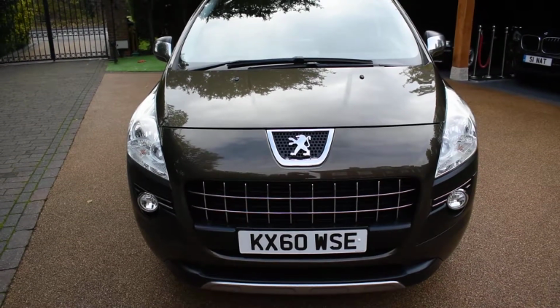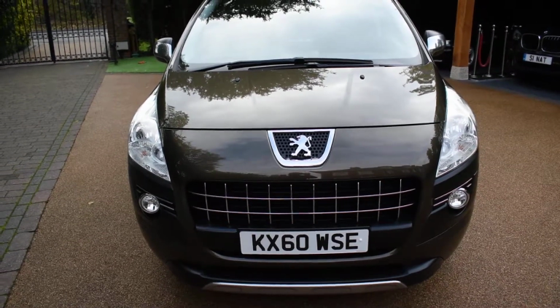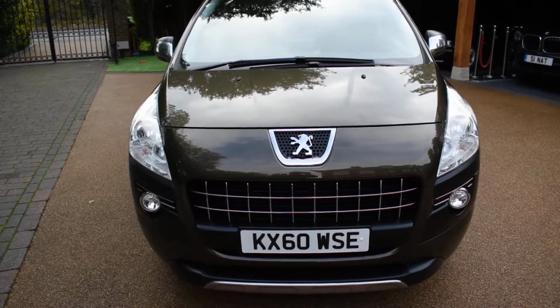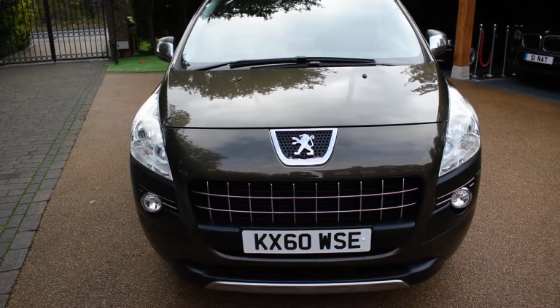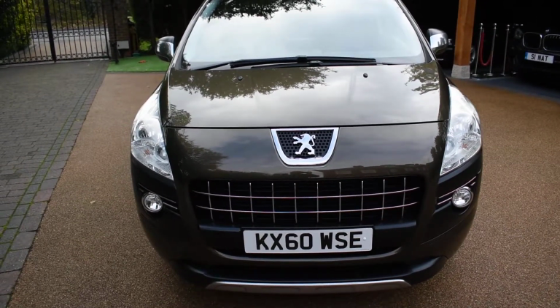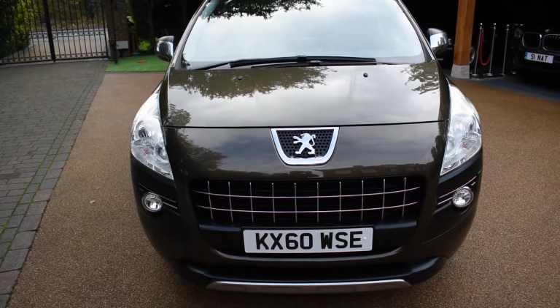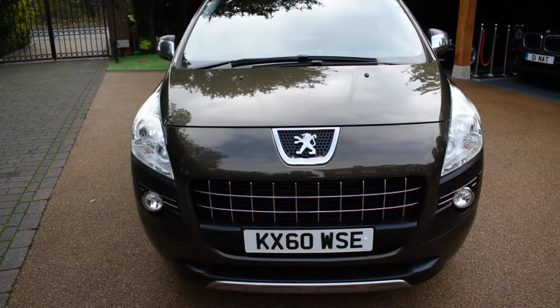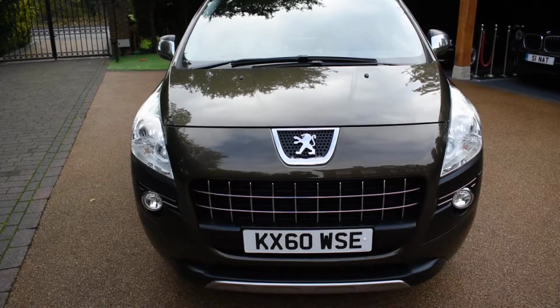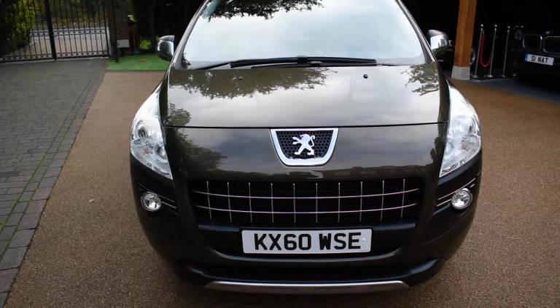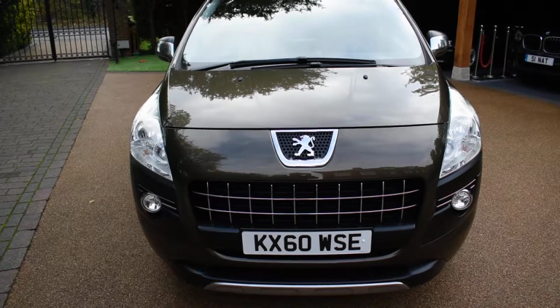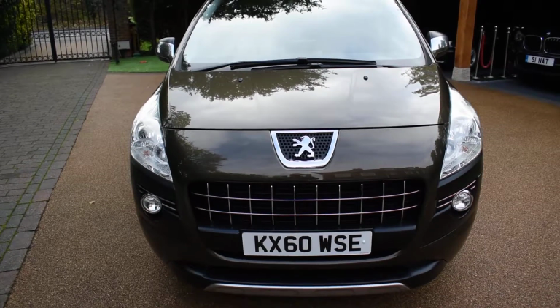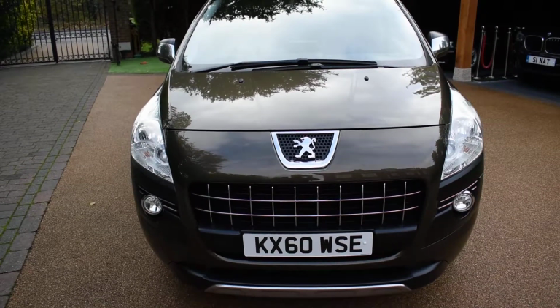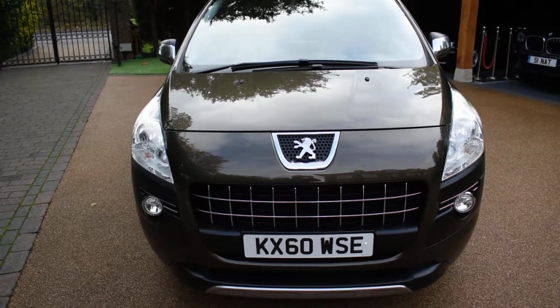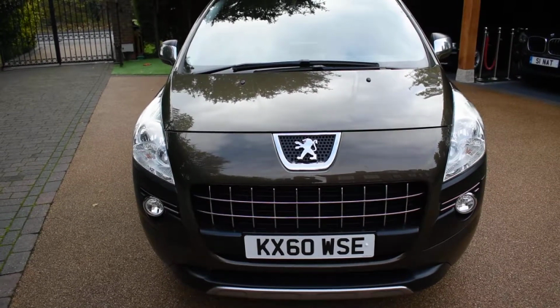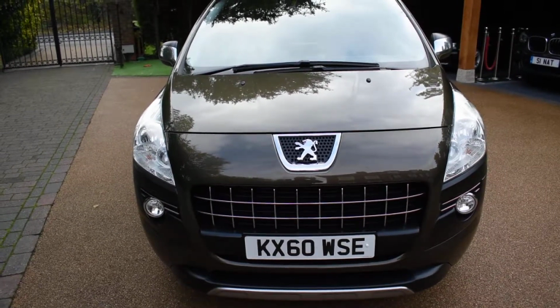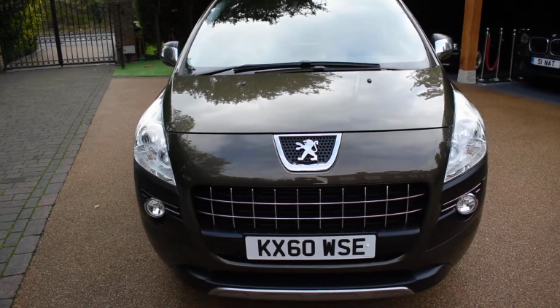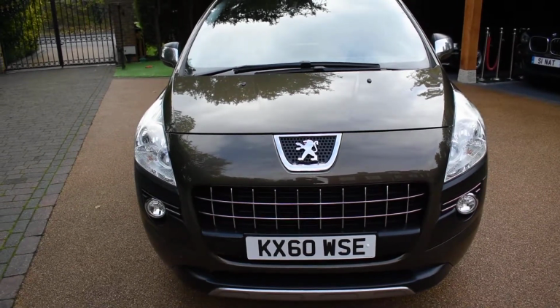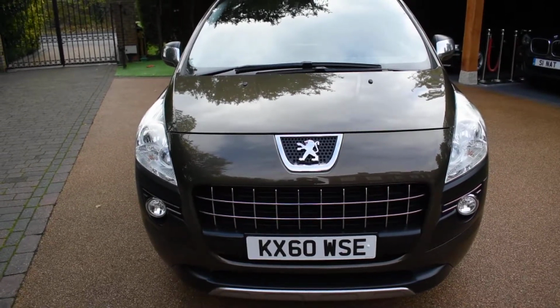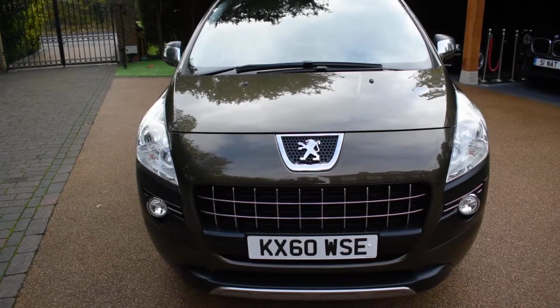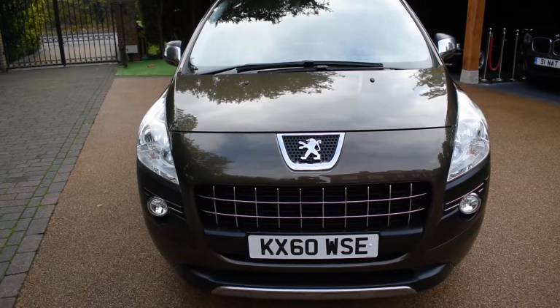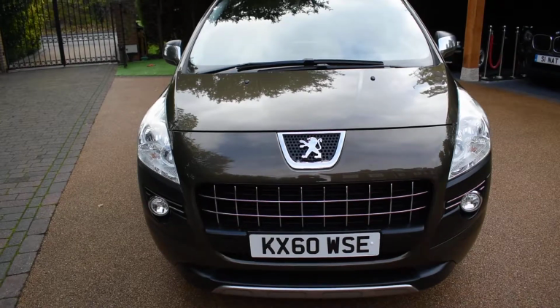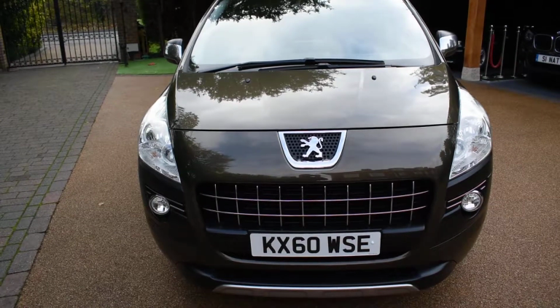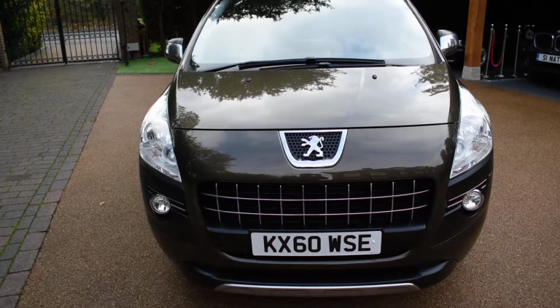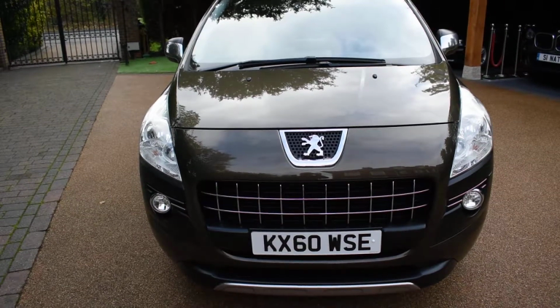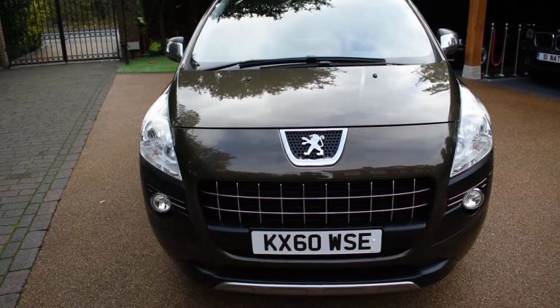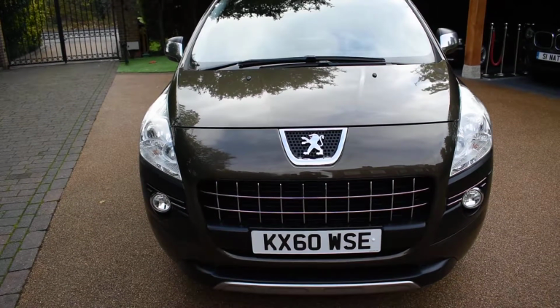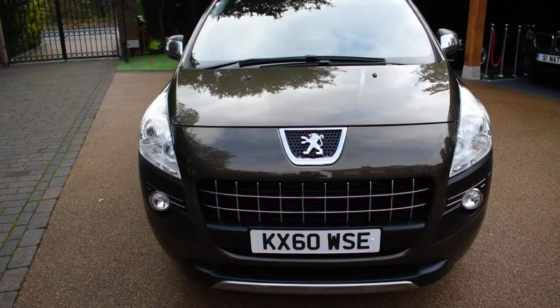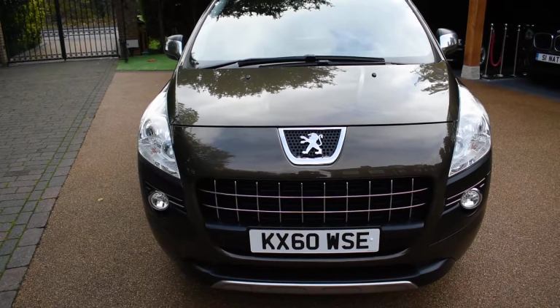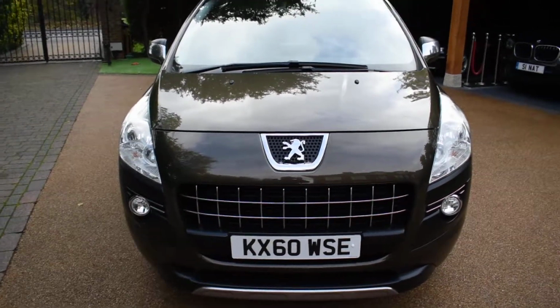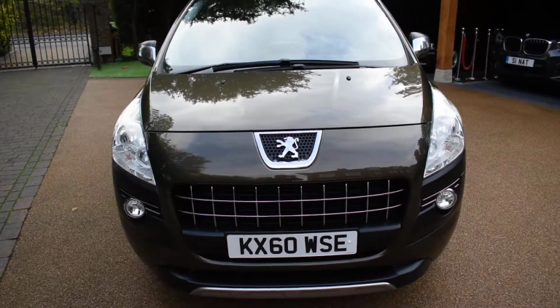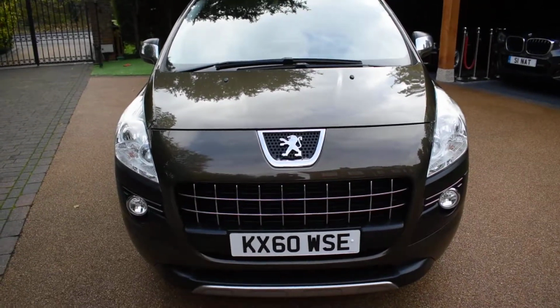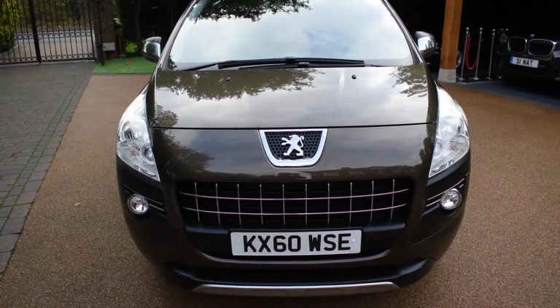It comes with full-screen colour satellite navigation, the full-glass panoramic sunroof, the electric blind, Bluetooth, and it's also got the heads-up display. It's come to us direct from a local main dealer — I've just taken it in part exchange.